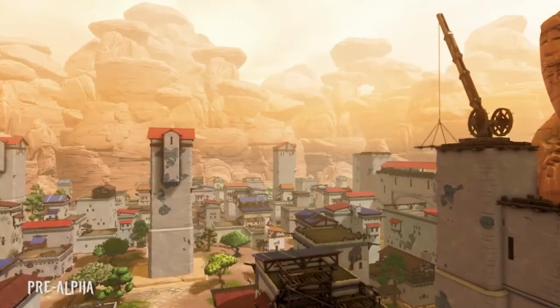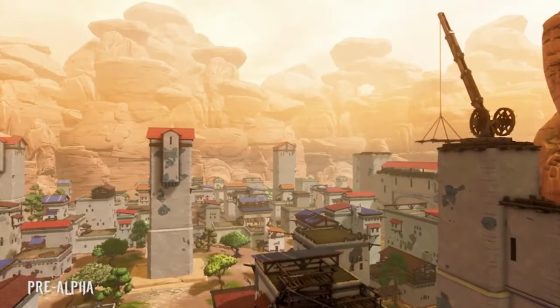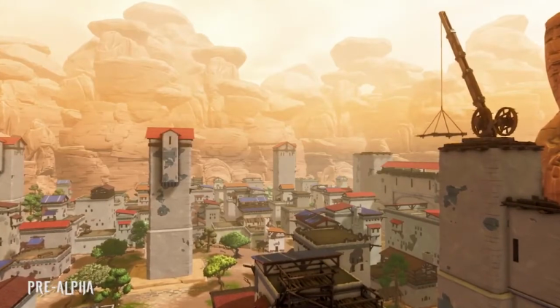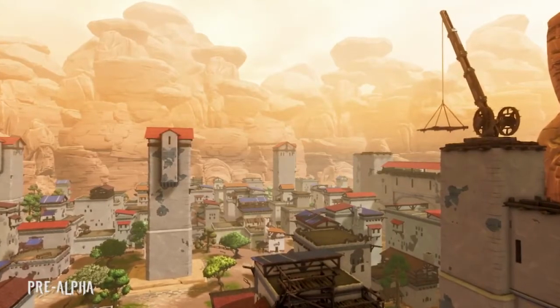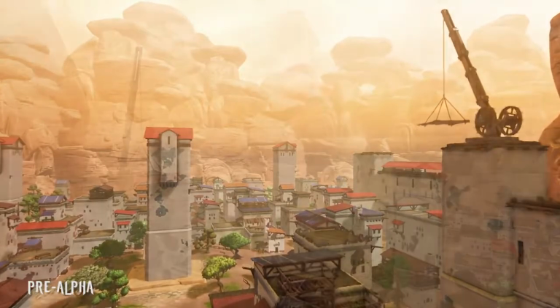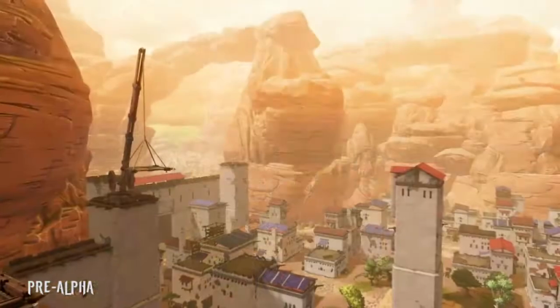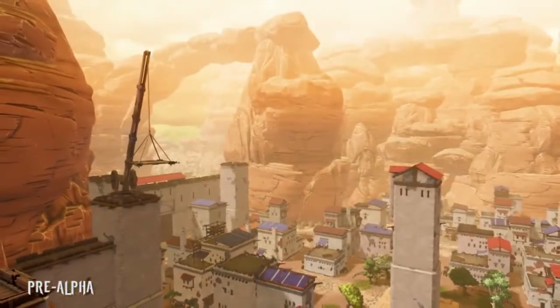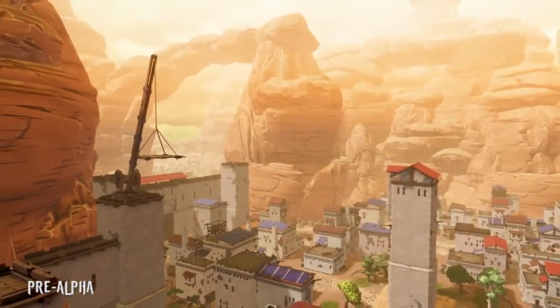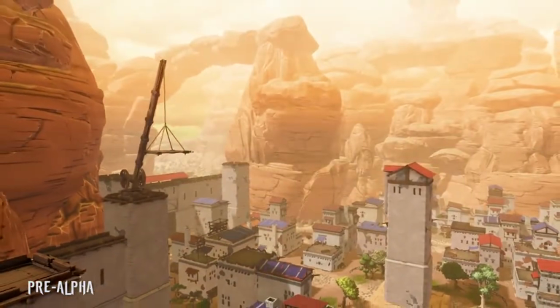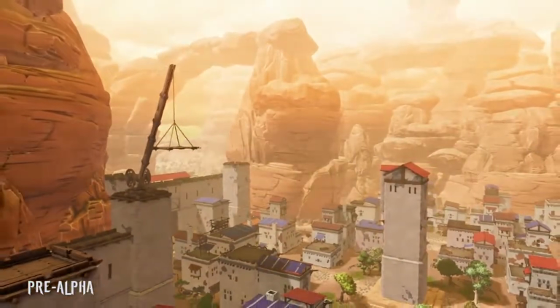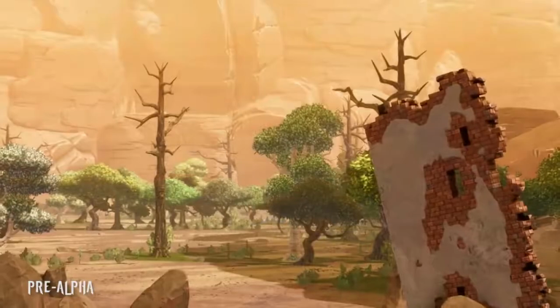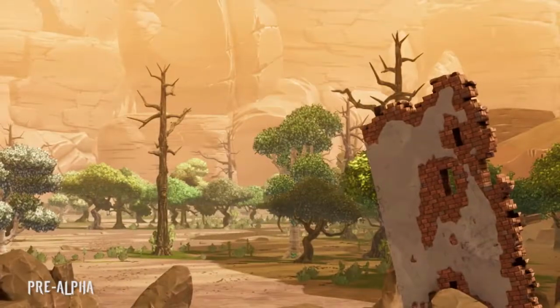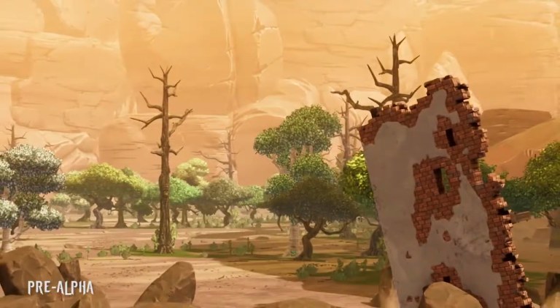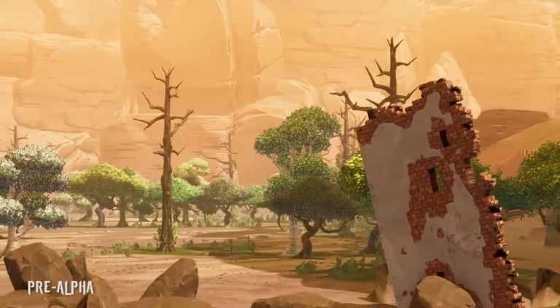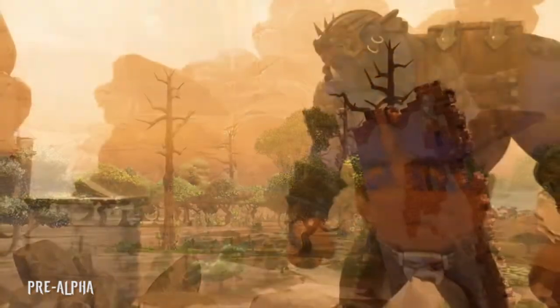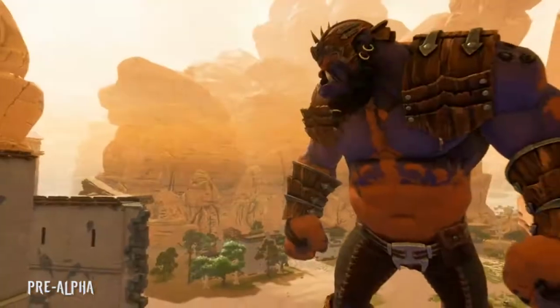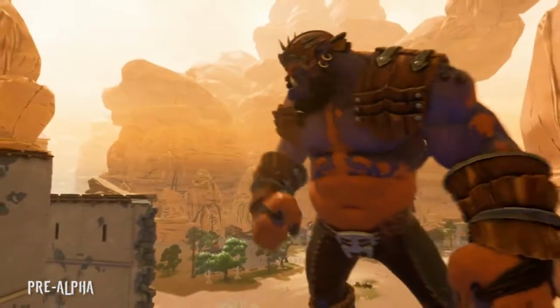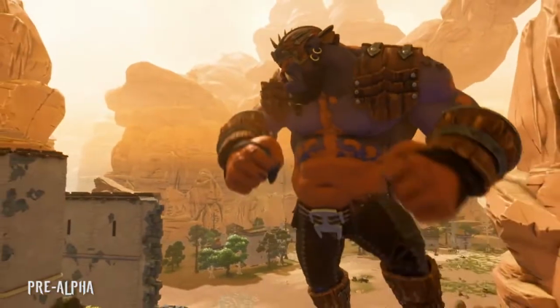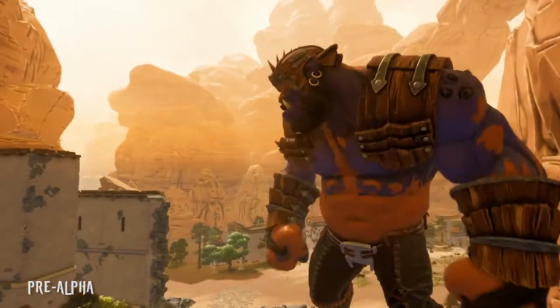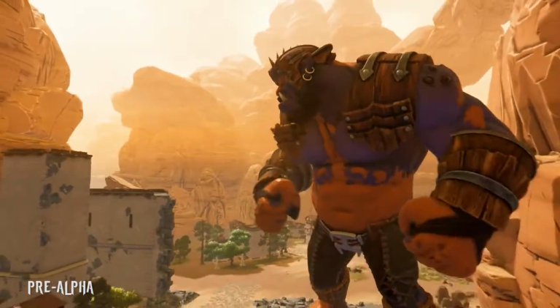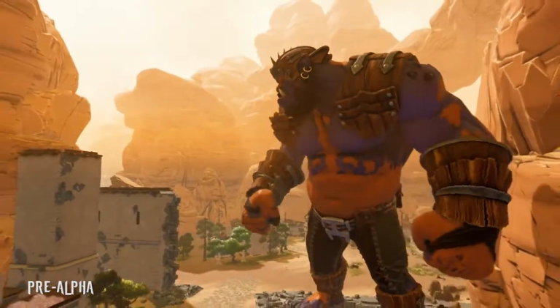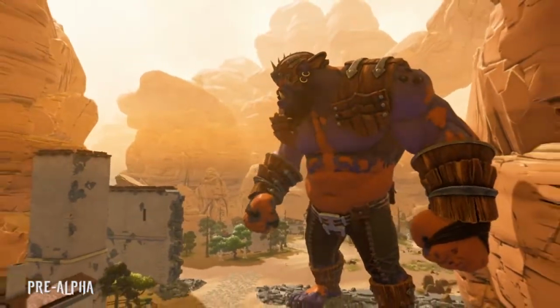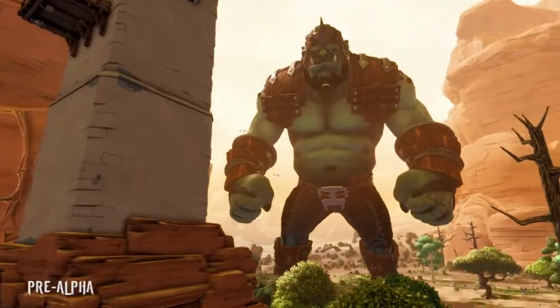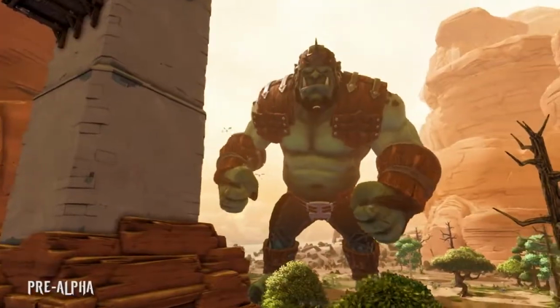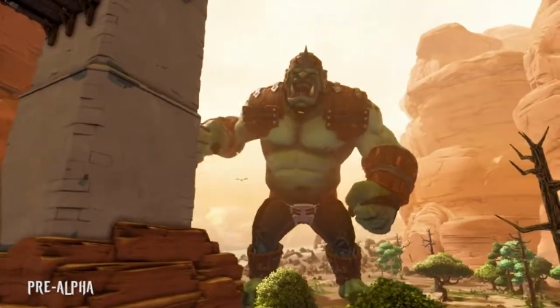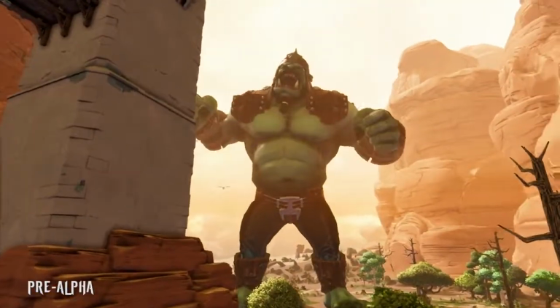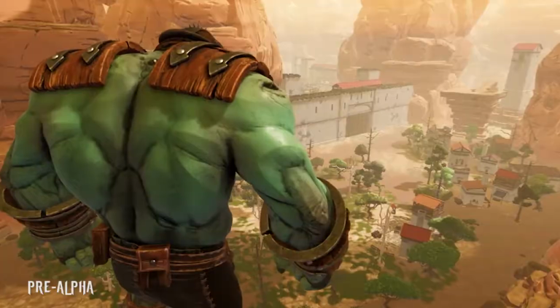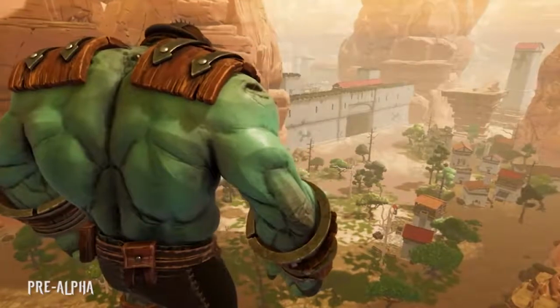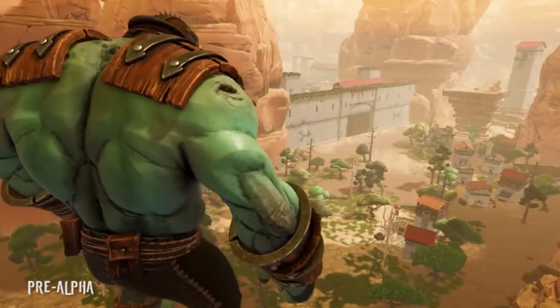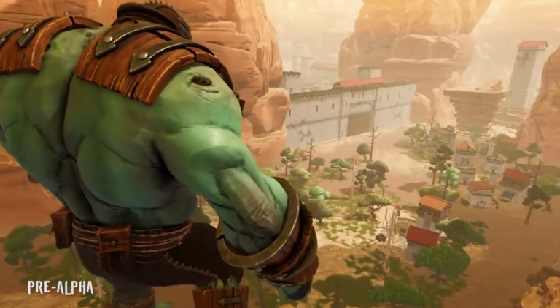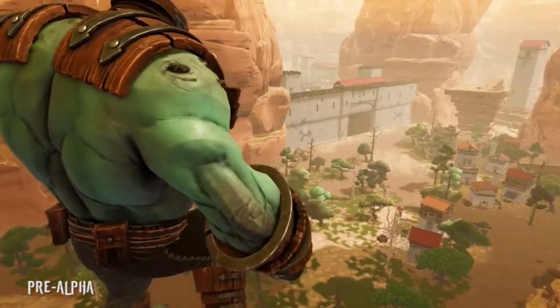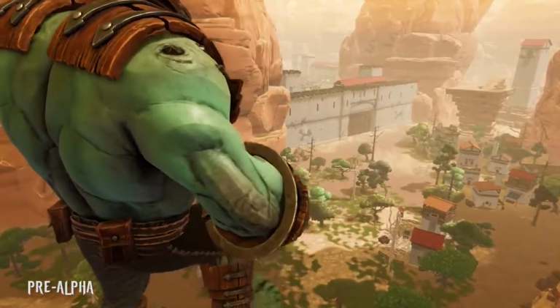Extinction takes place in a lush, vibrant fantasy world, full of painterly textures and bright, rich colors. But this world has come under siege by an organized army of massive otherworldly invaders known as the Raveni, who have begun systematically eradicating humanity off the face of the planet.